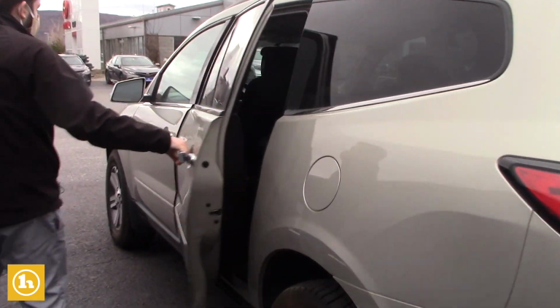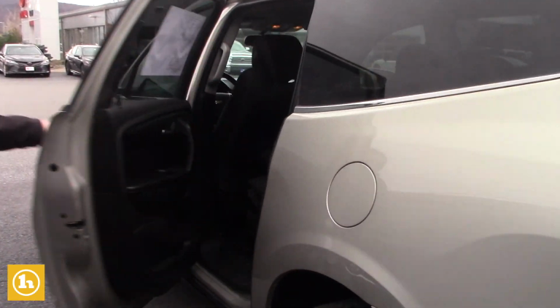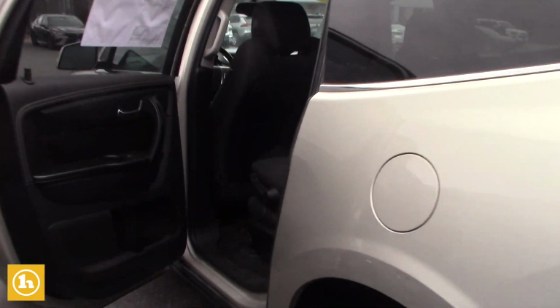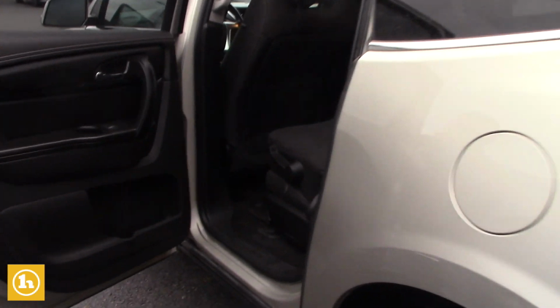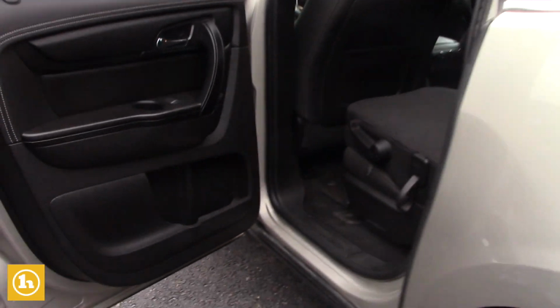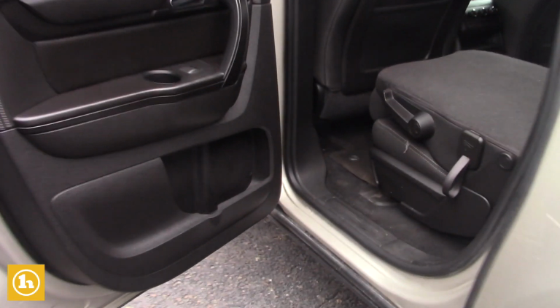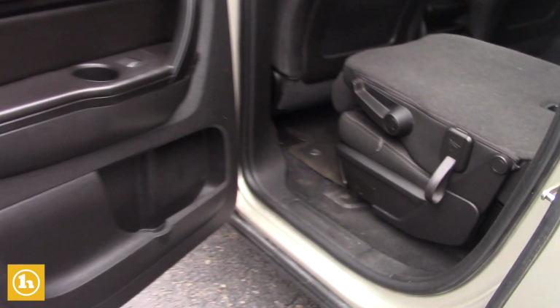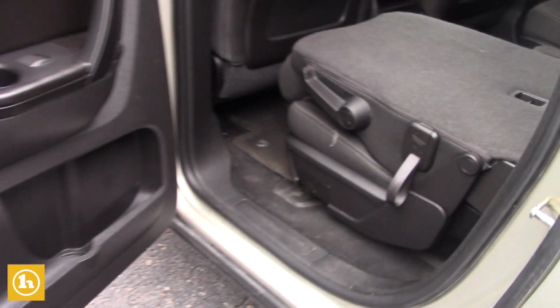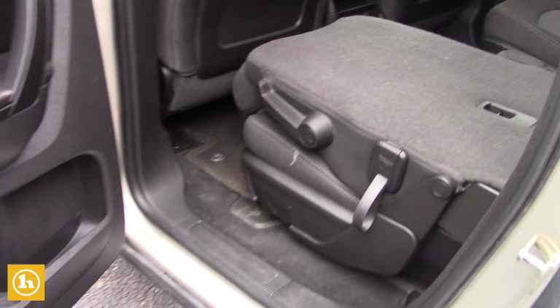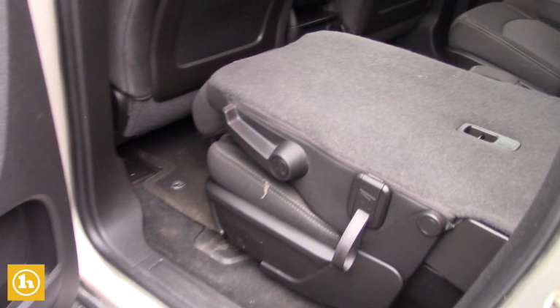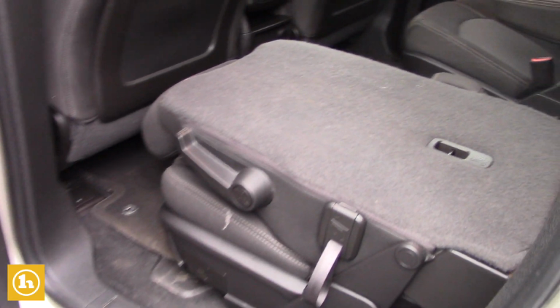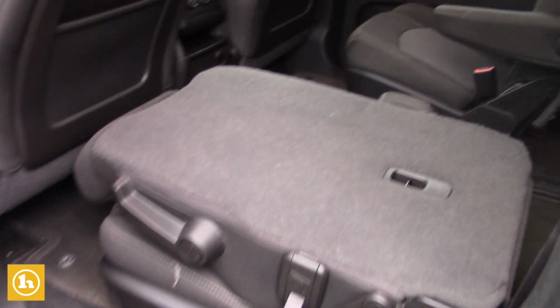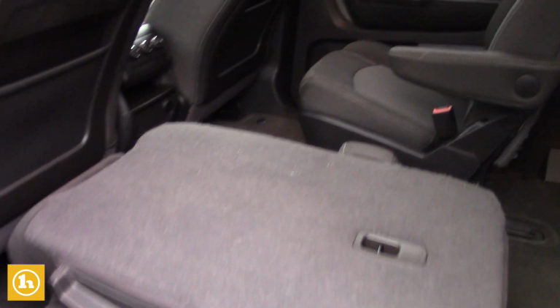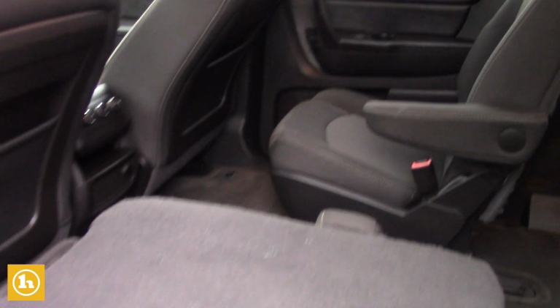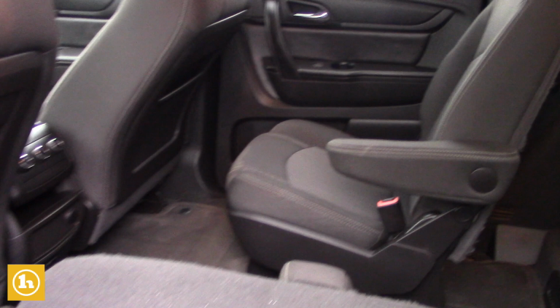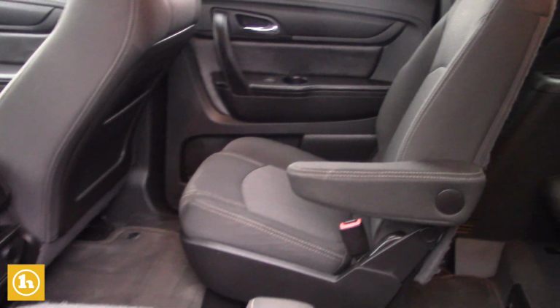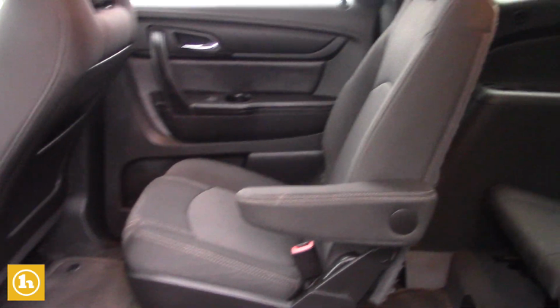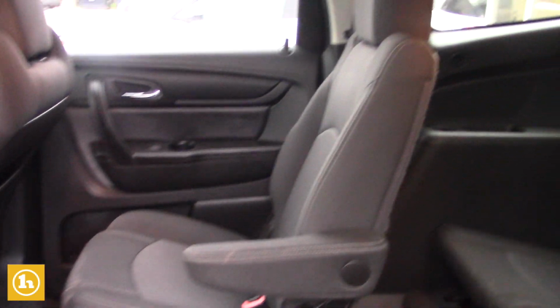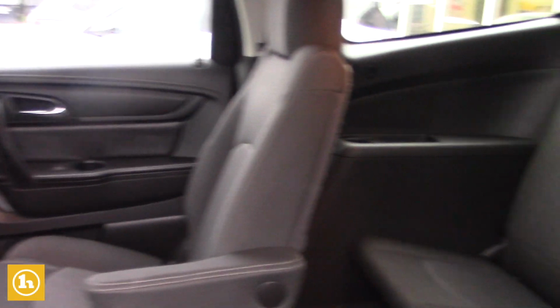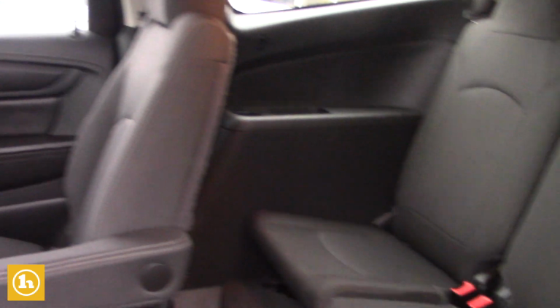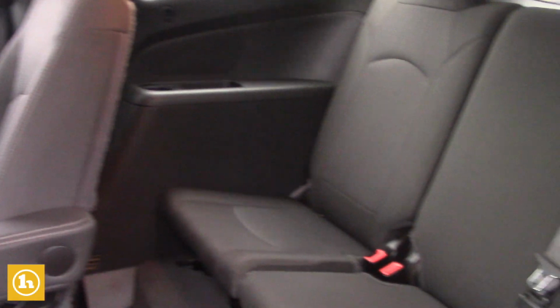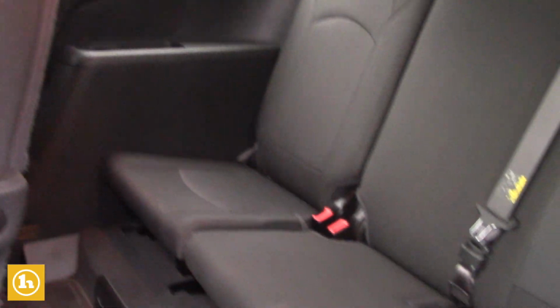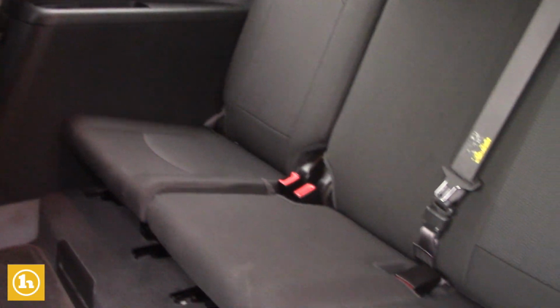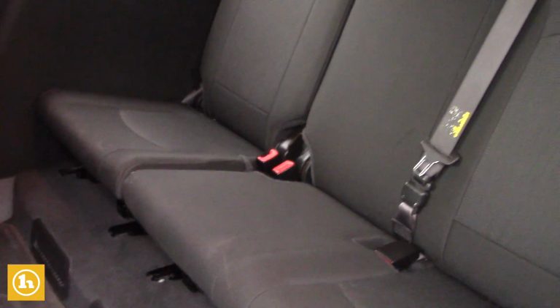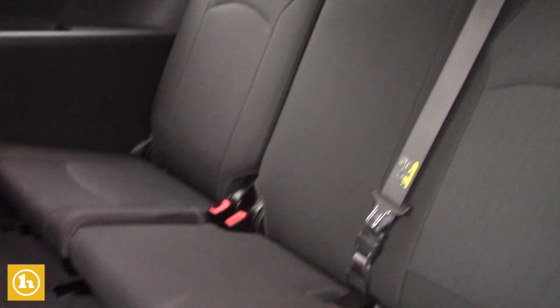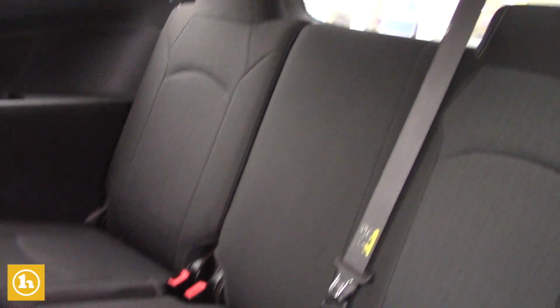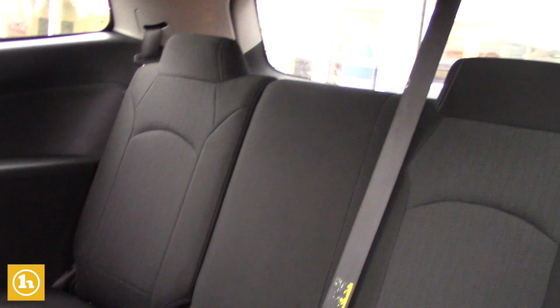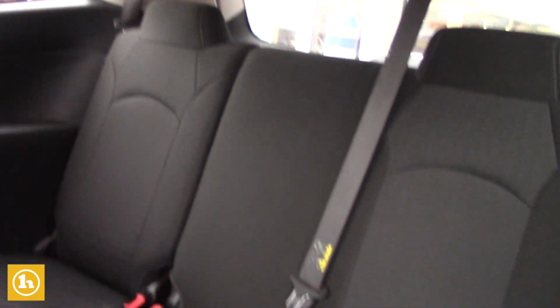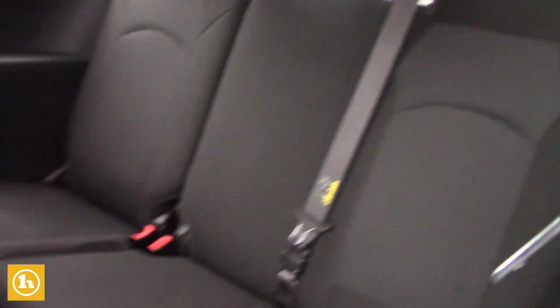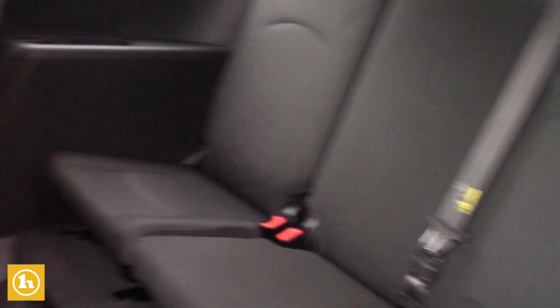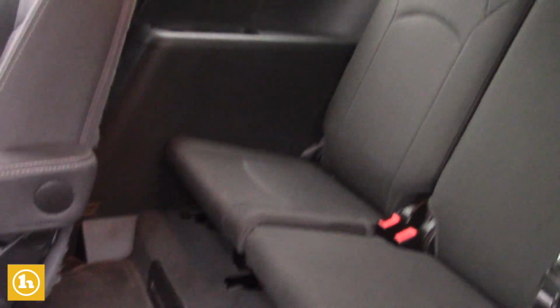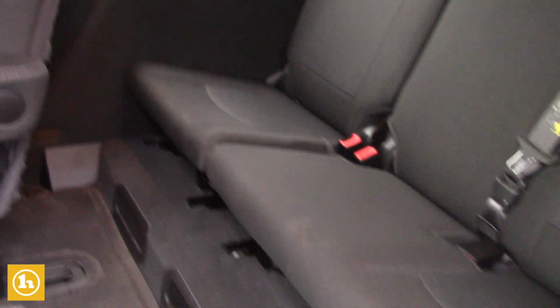Going right to the back seat here — these are the captain's seats, so you do have plenty of space in between to get access to the third row. Super simple, and of course the seats move up, so very easy to get there.